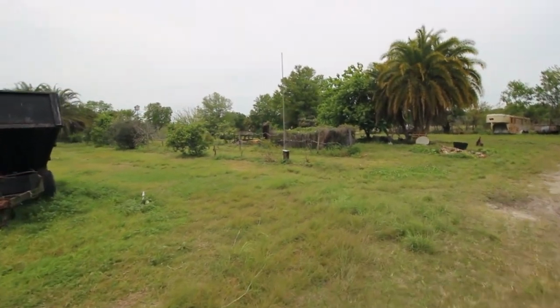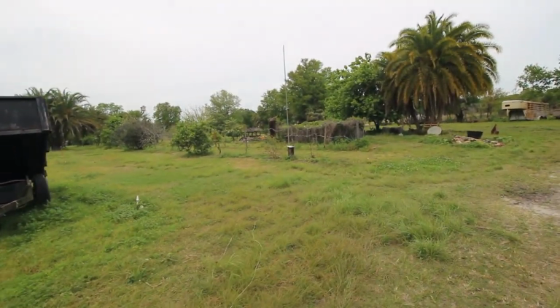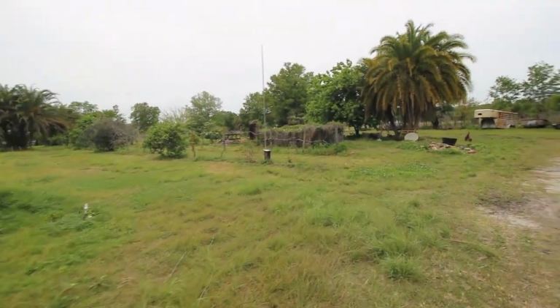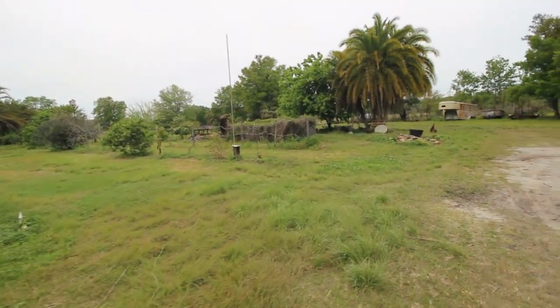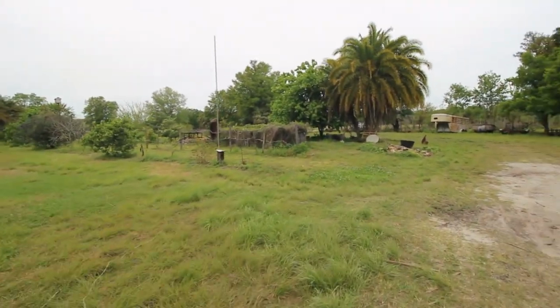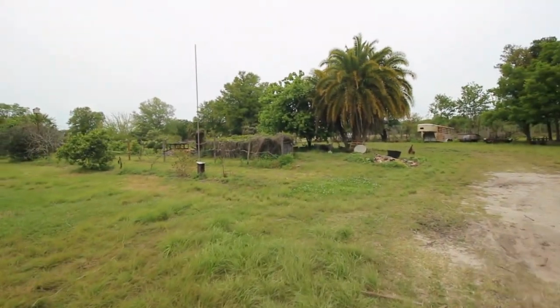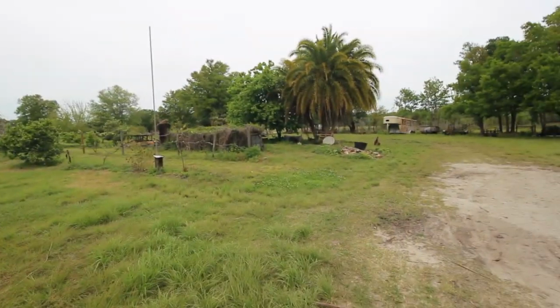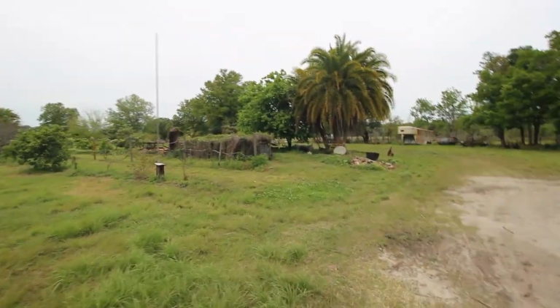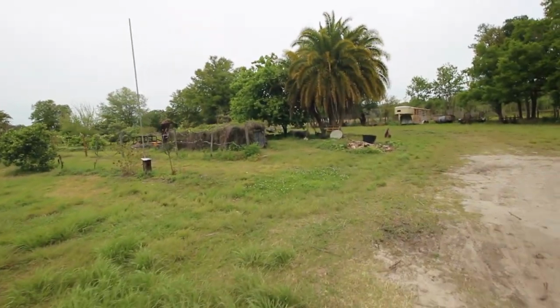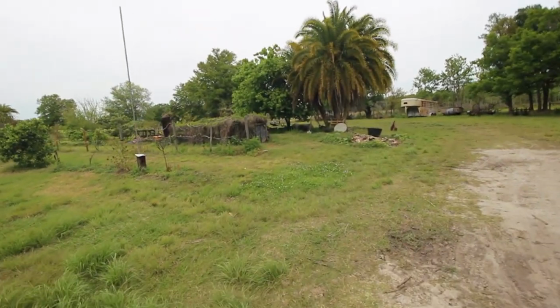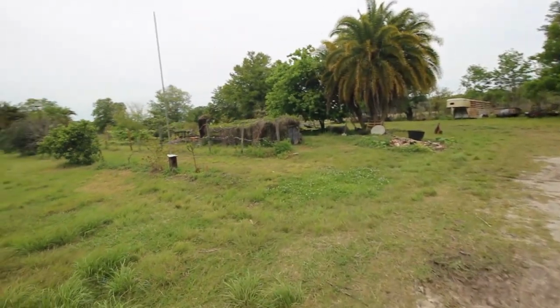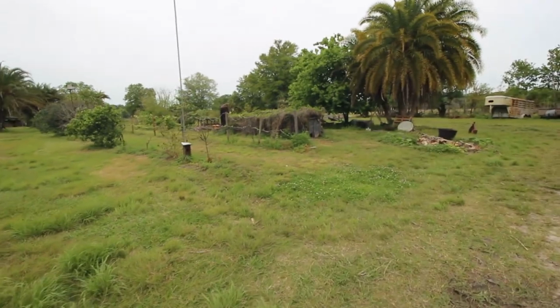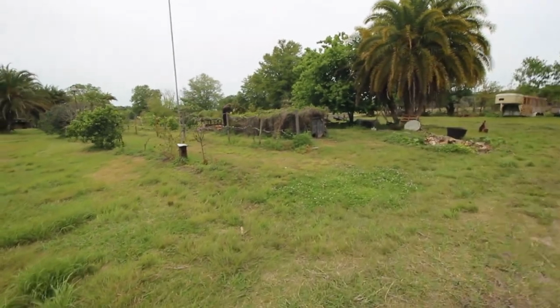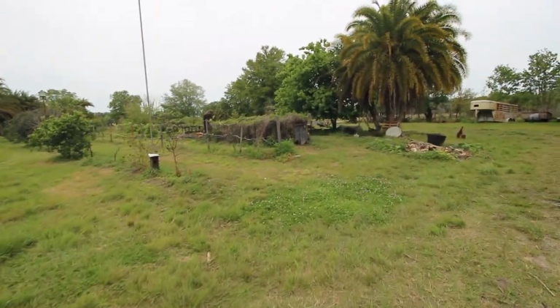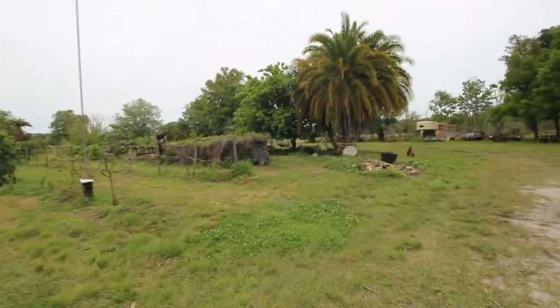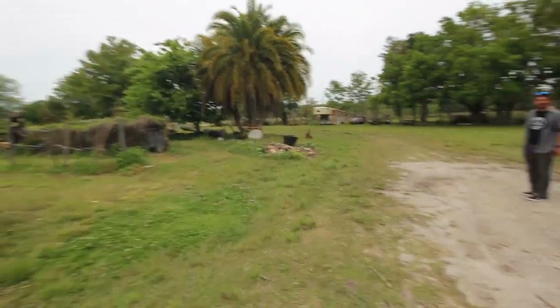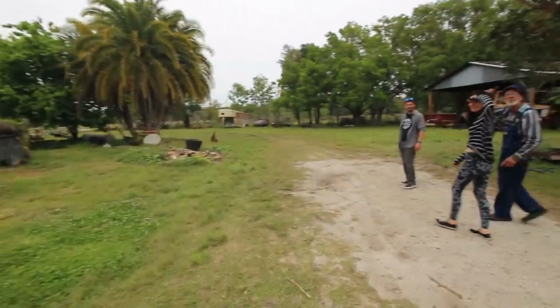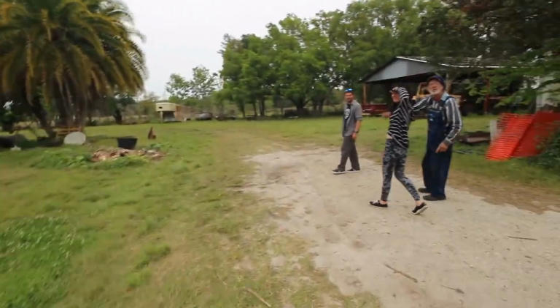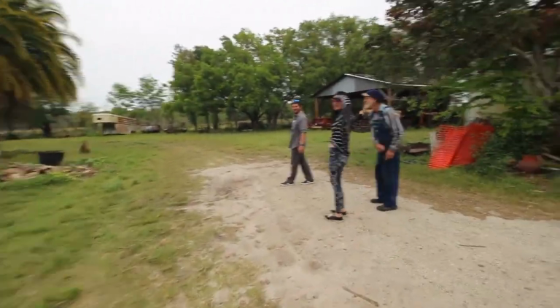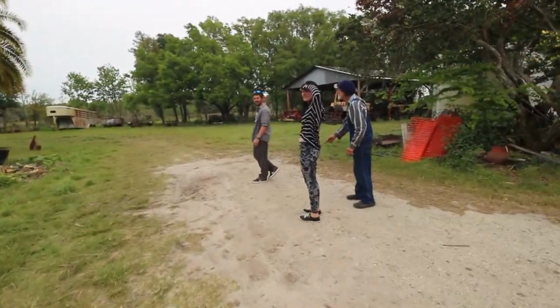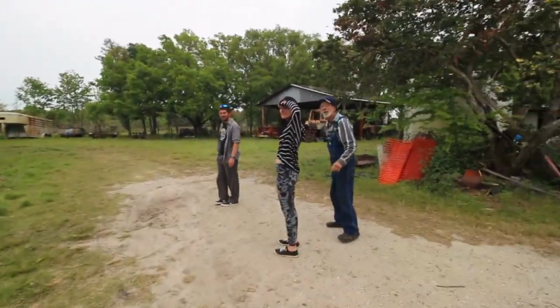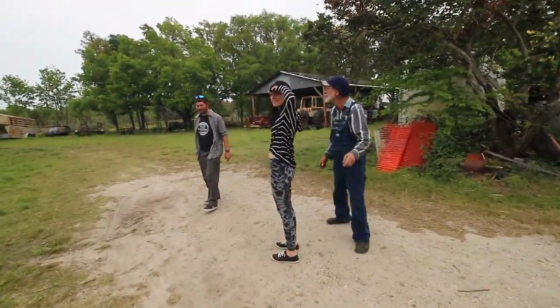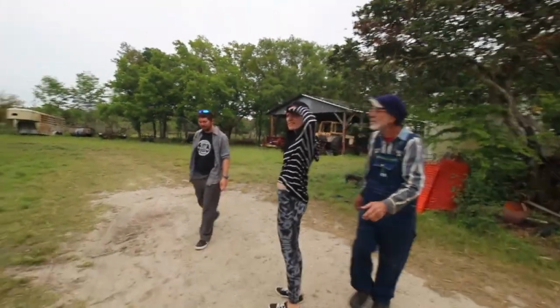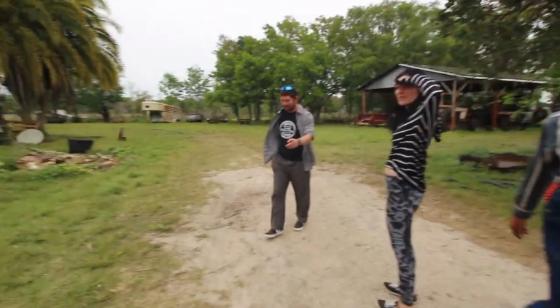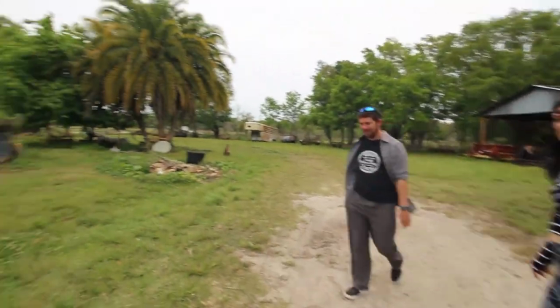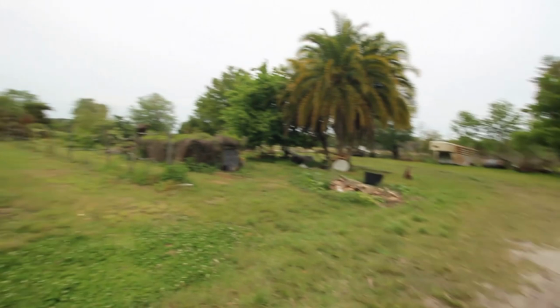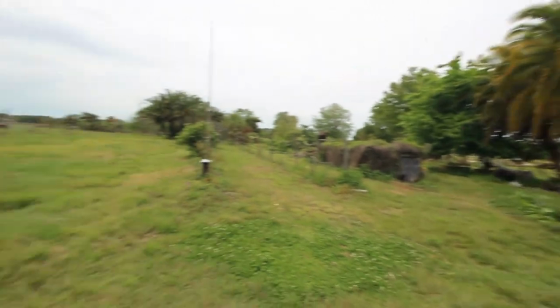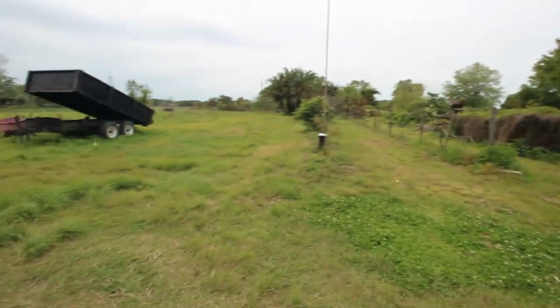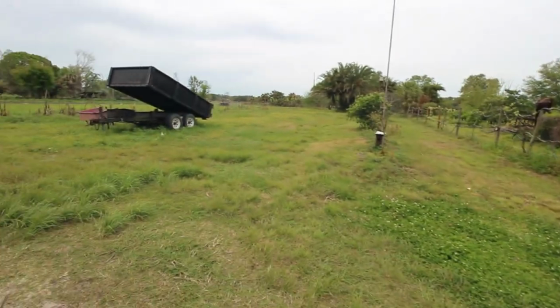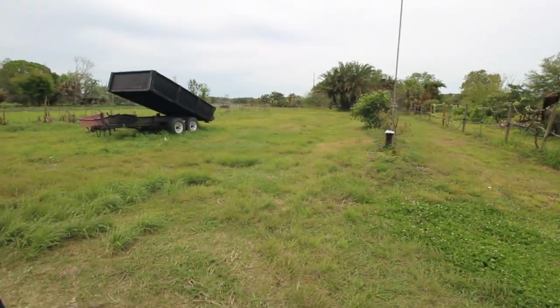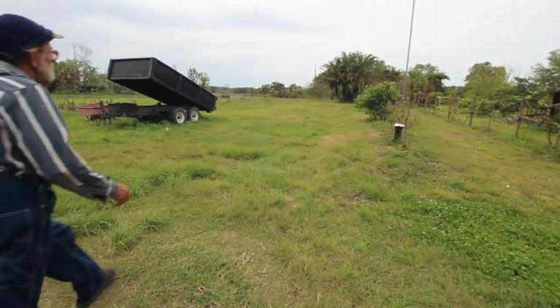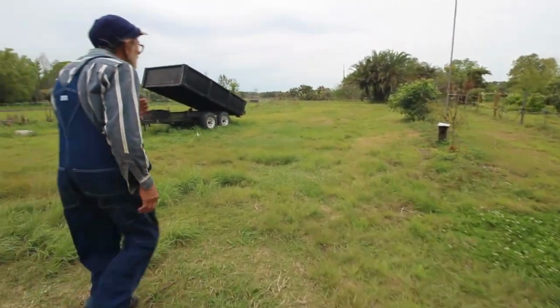See some grape vines over here. As long as there's no more ant hills.